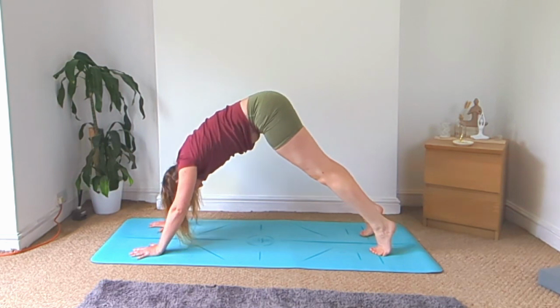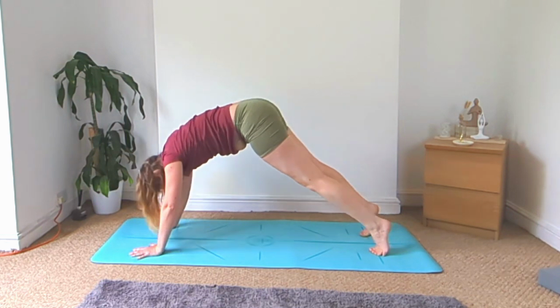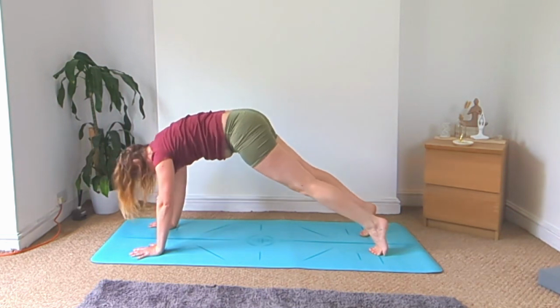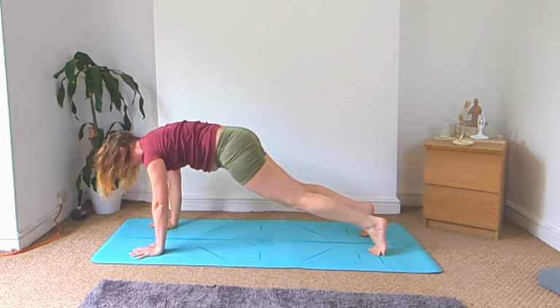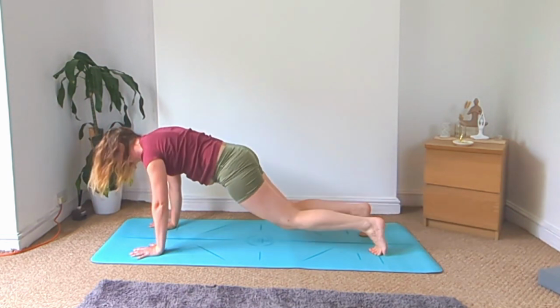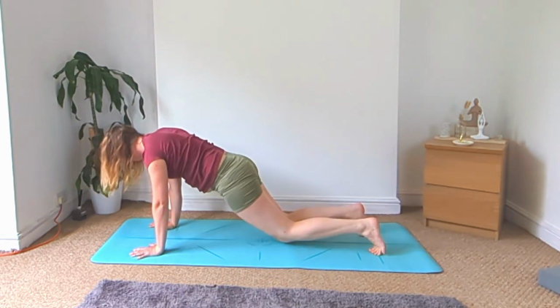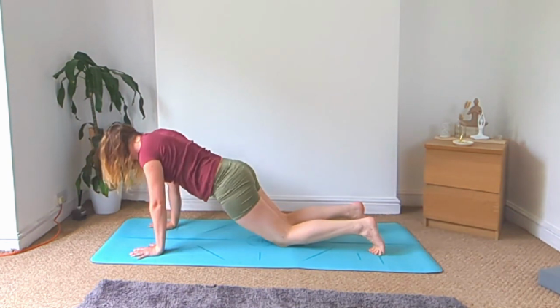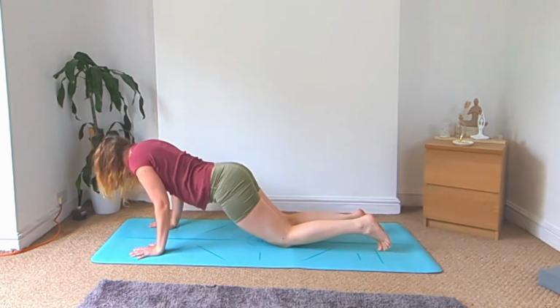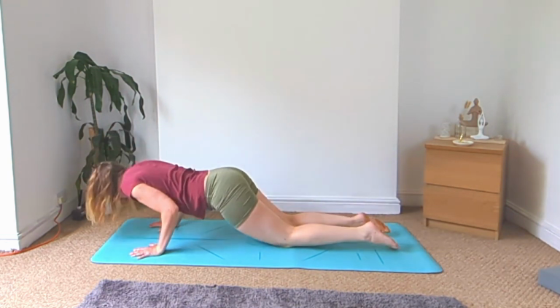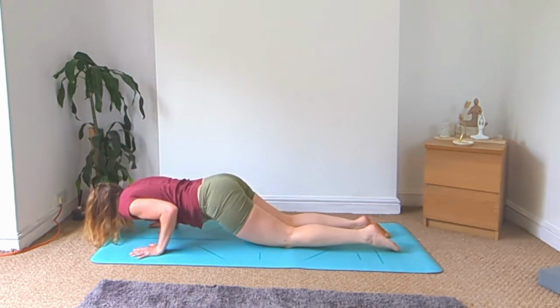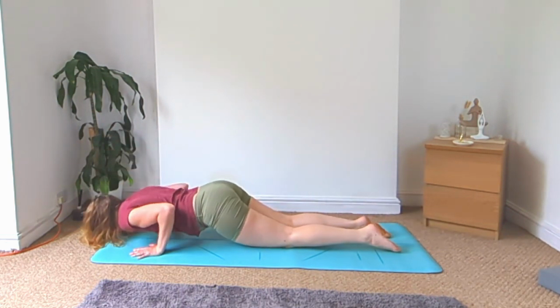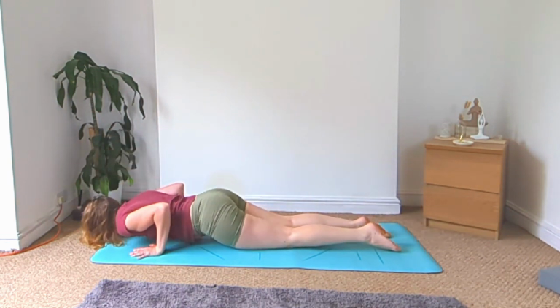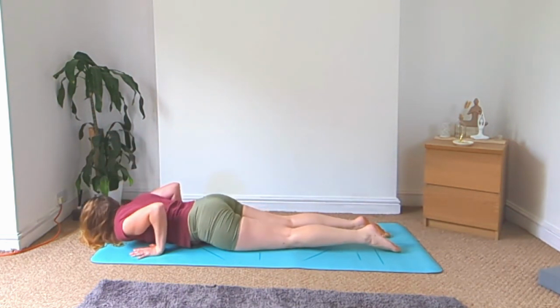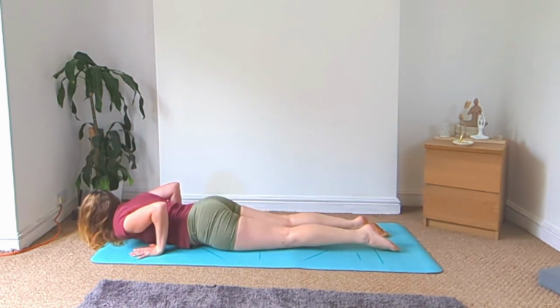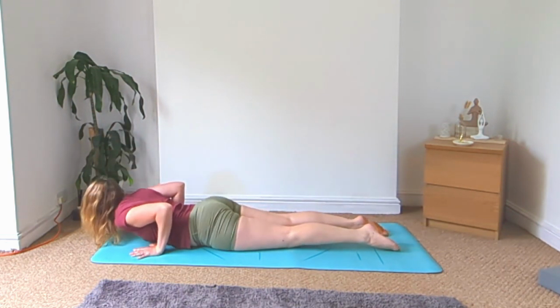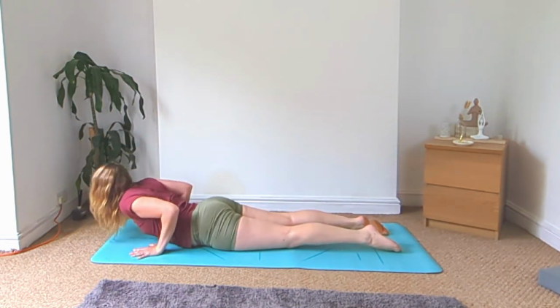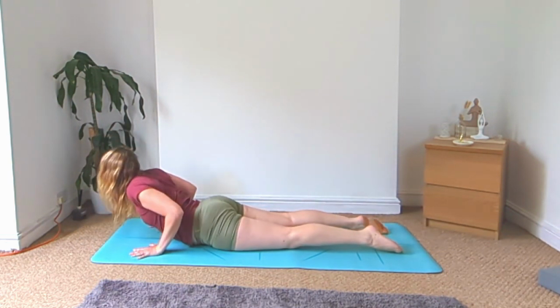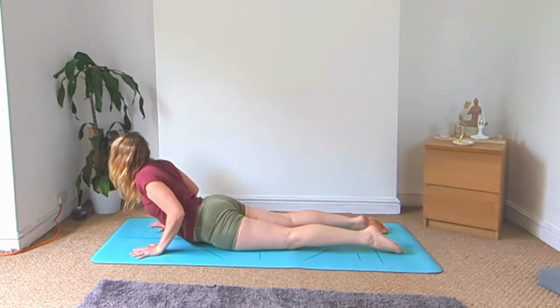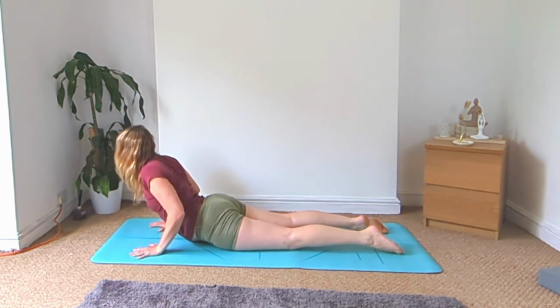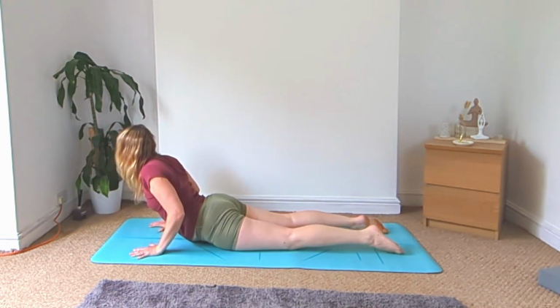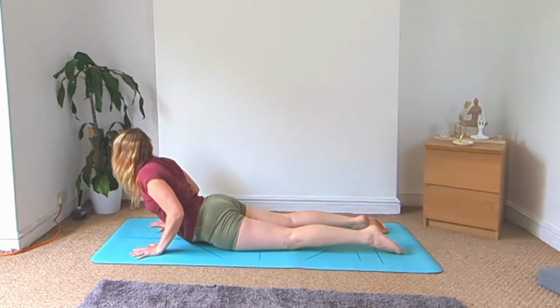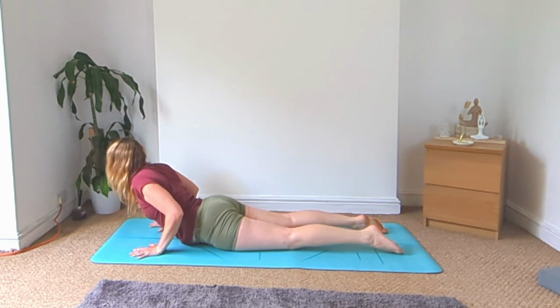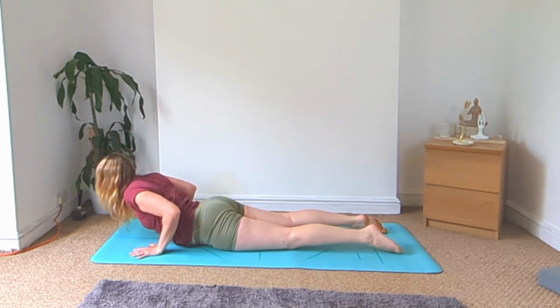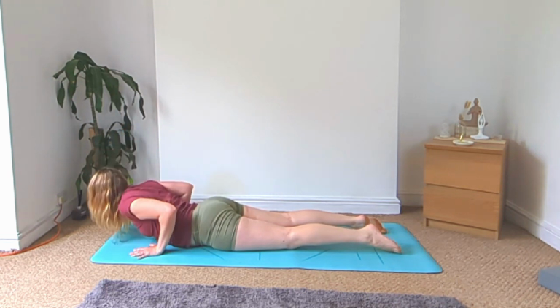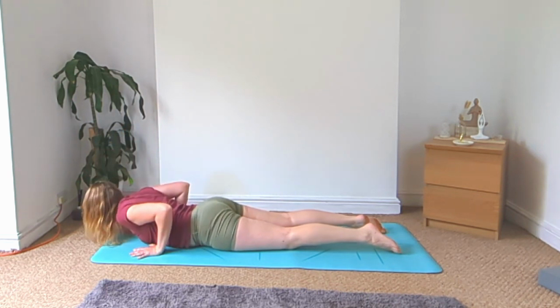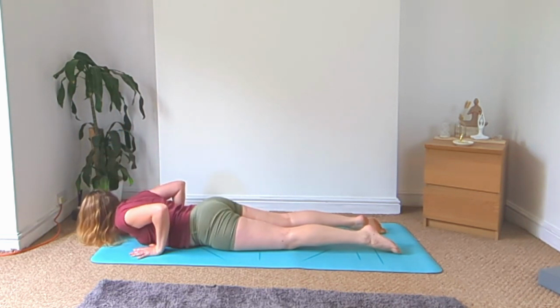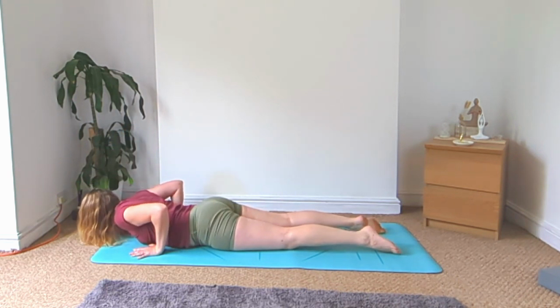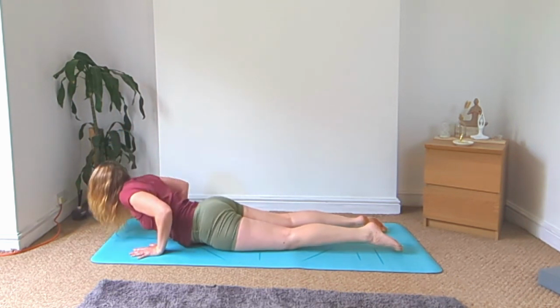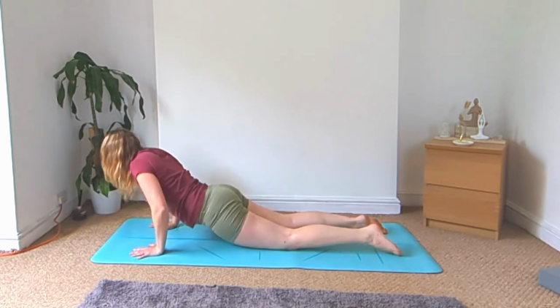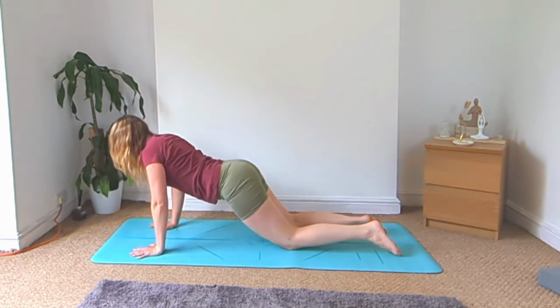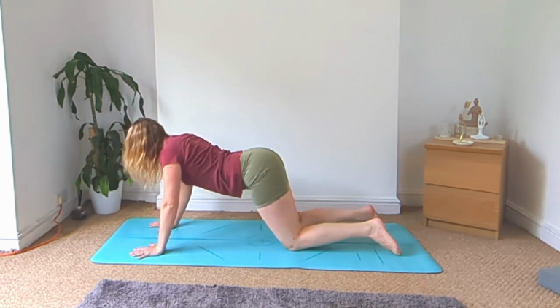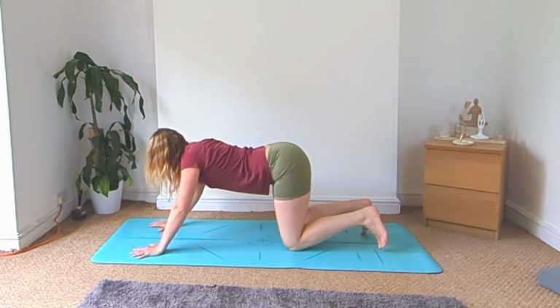Roll for your vinyasa — cobra or upward facing dog — and meet back in down dog. You can always skip the vinyasas if you need to.